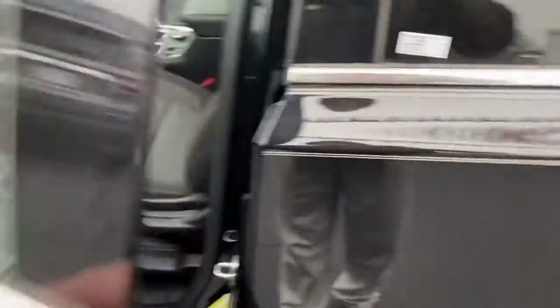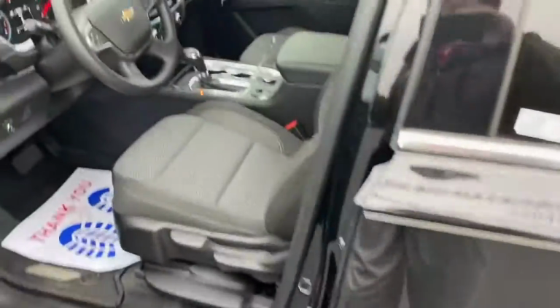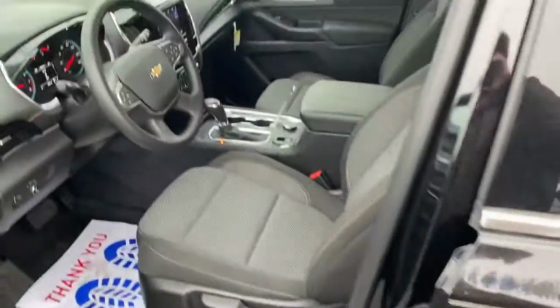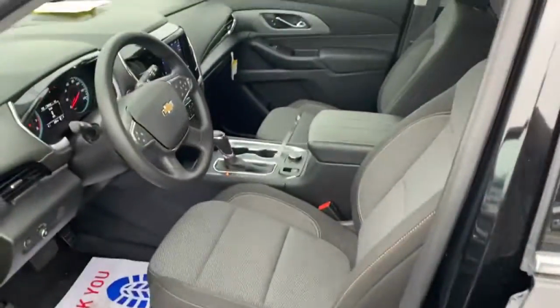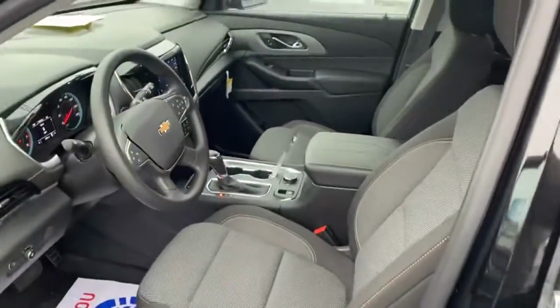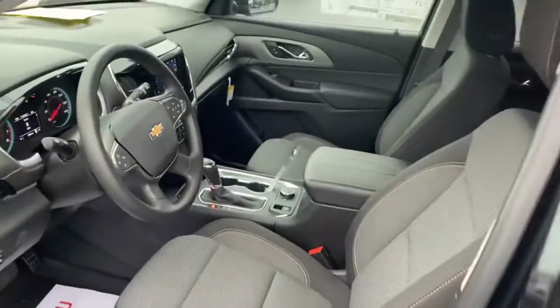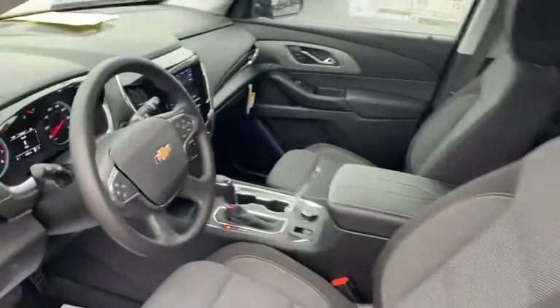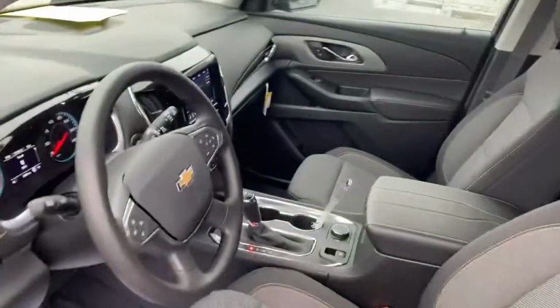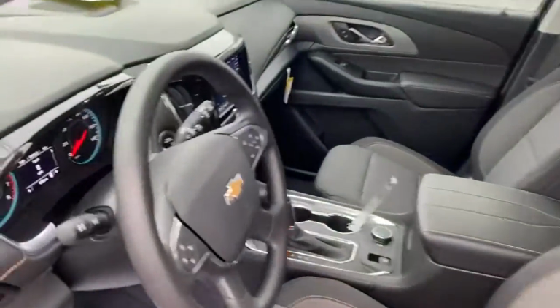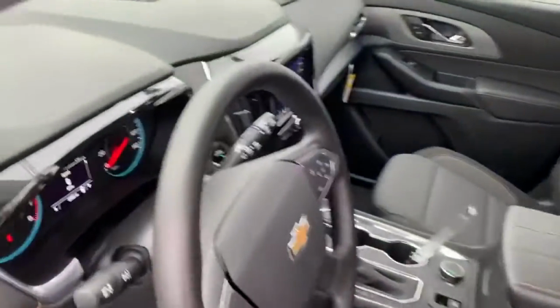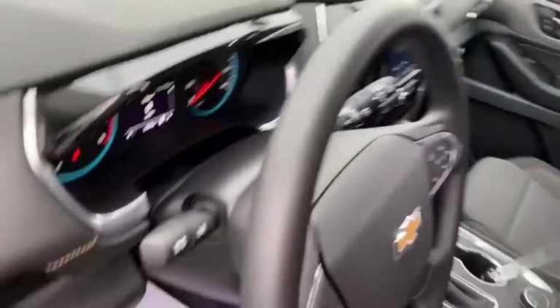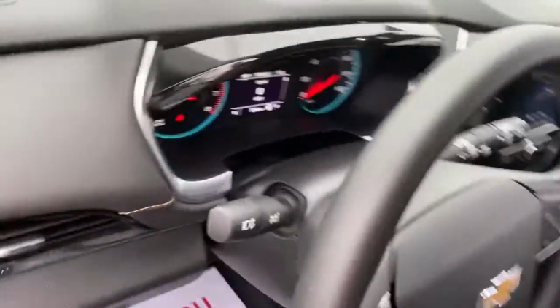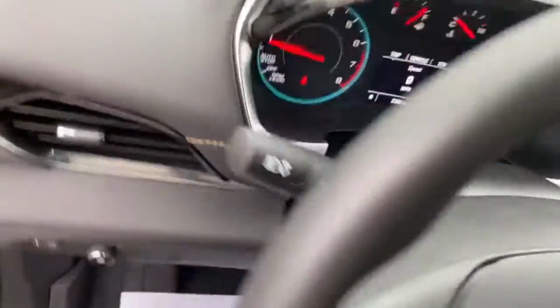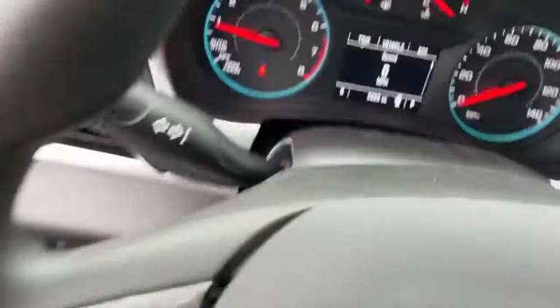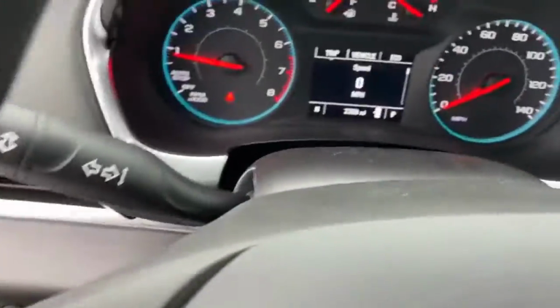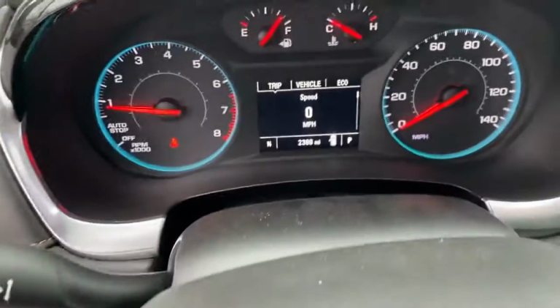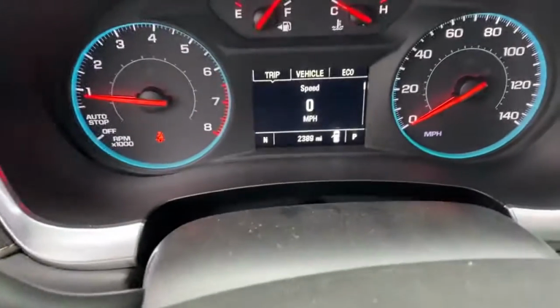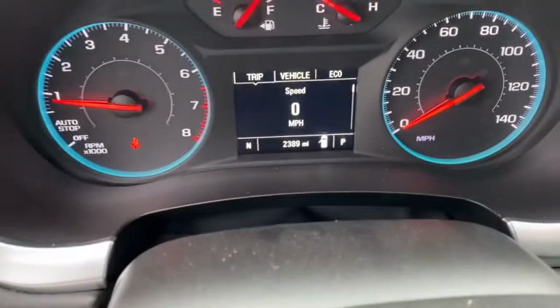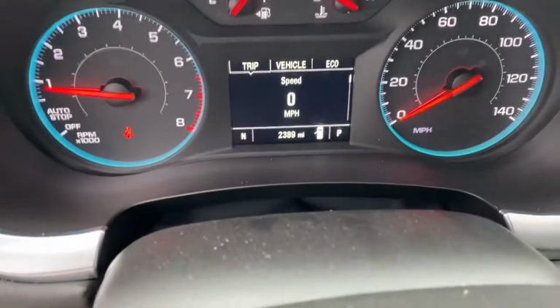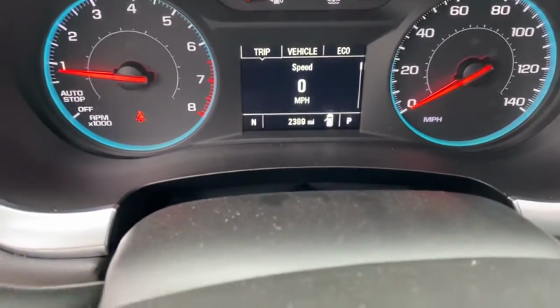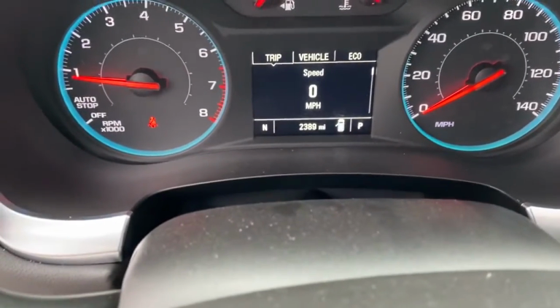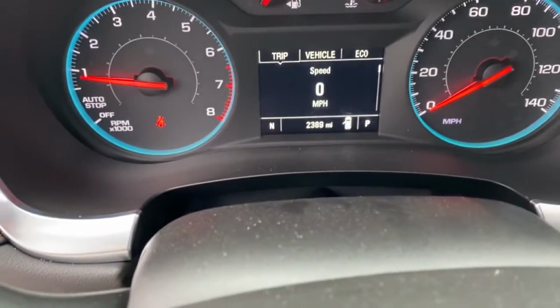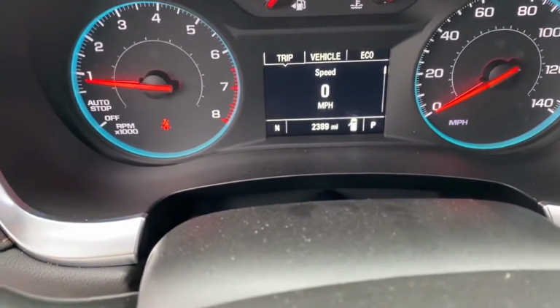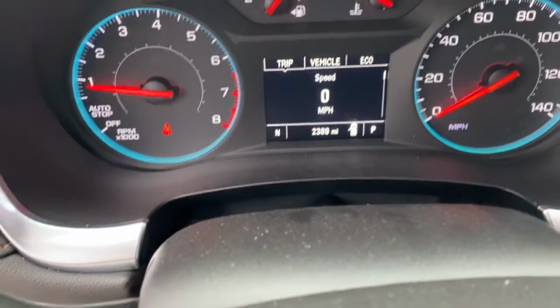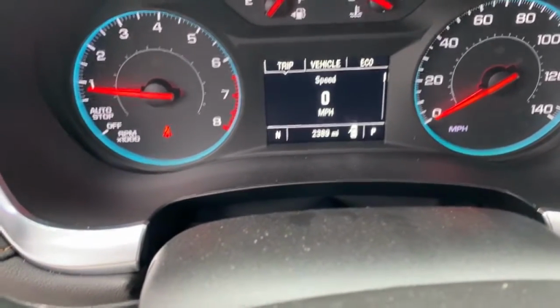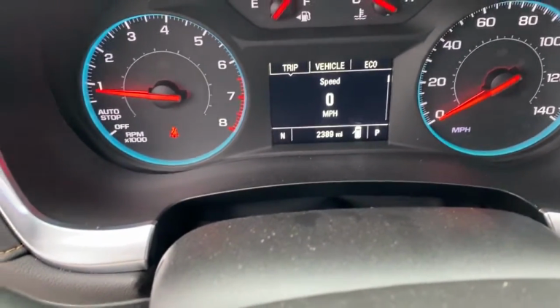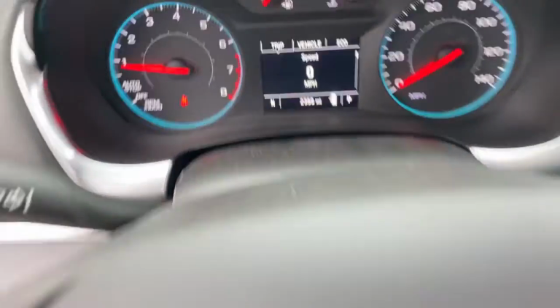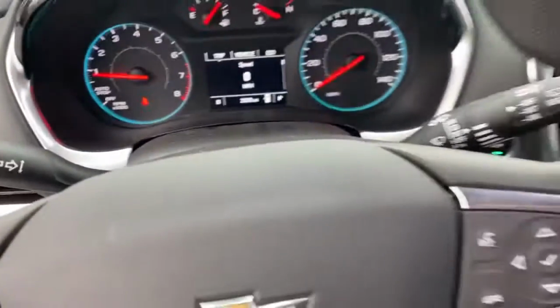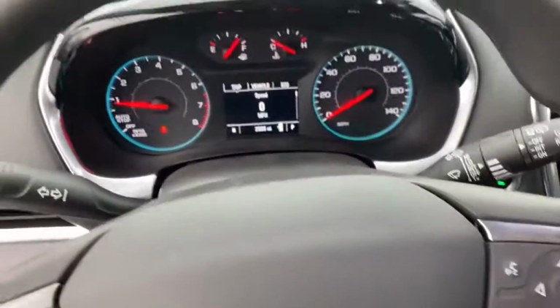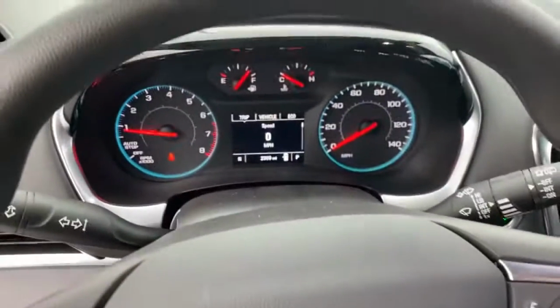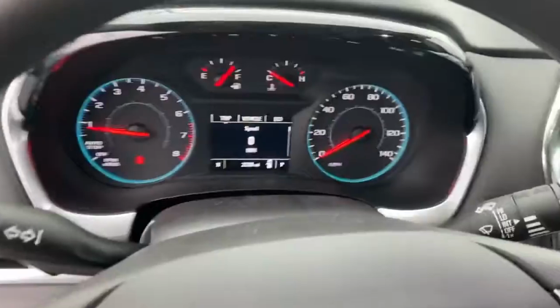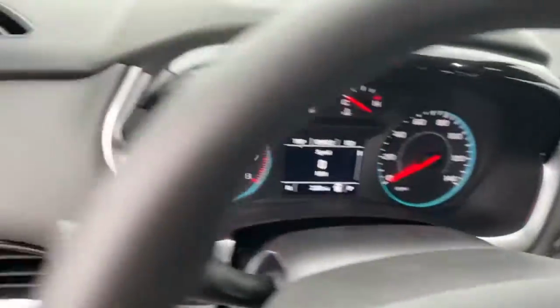I'll also tell you that this is one of our service rental units. It has 2,389 miles on it, but it's still sold as new.